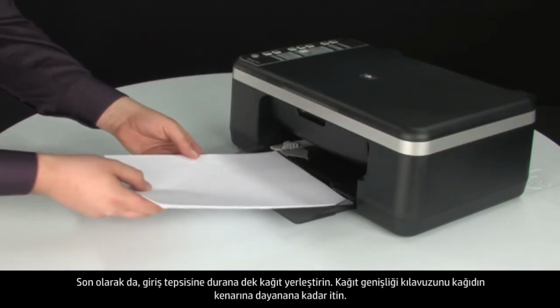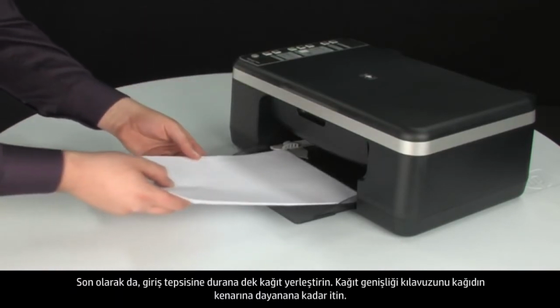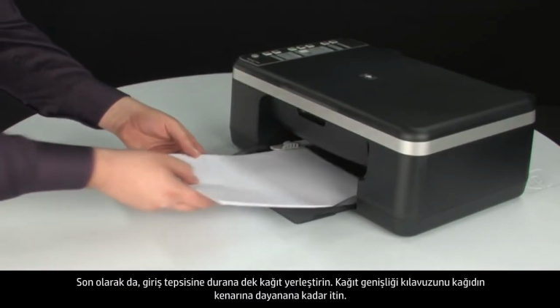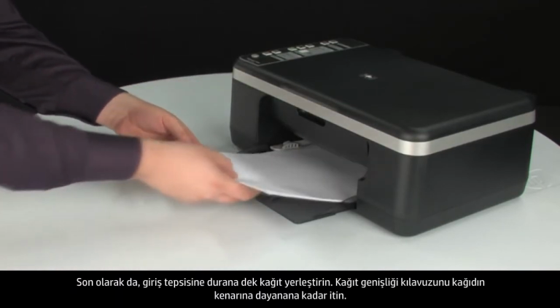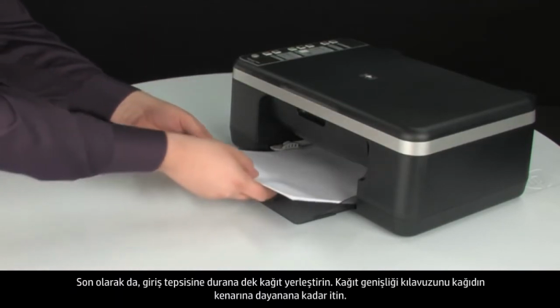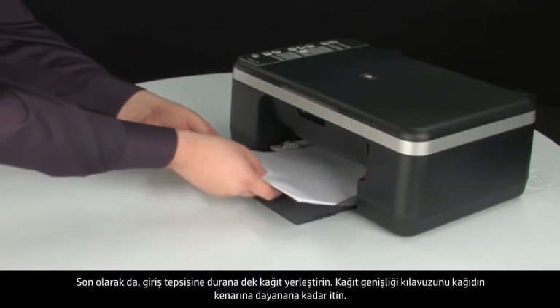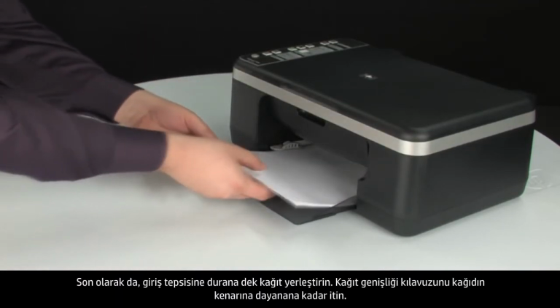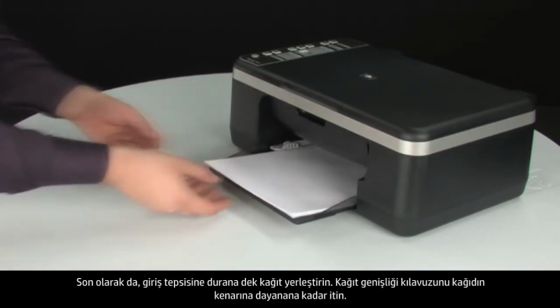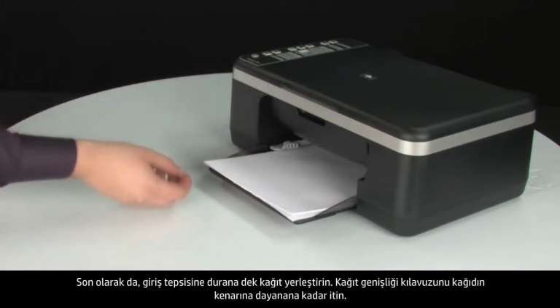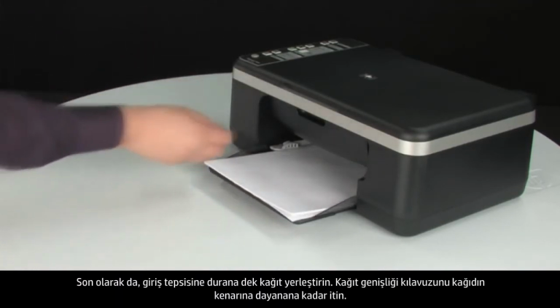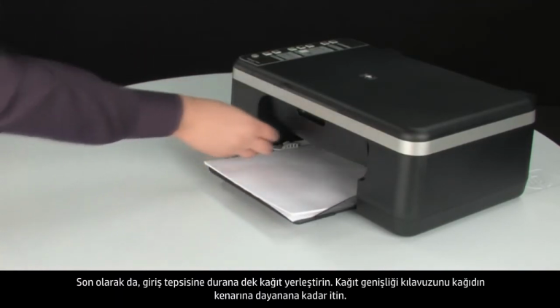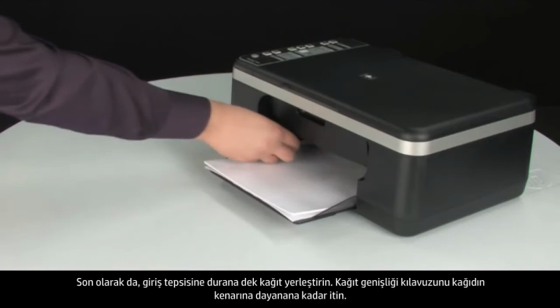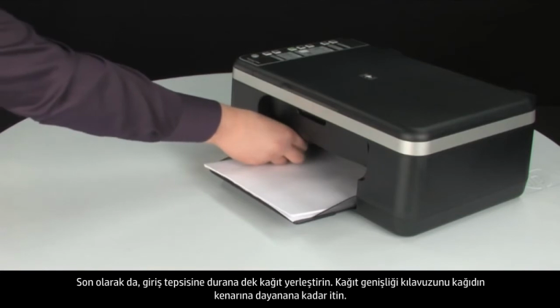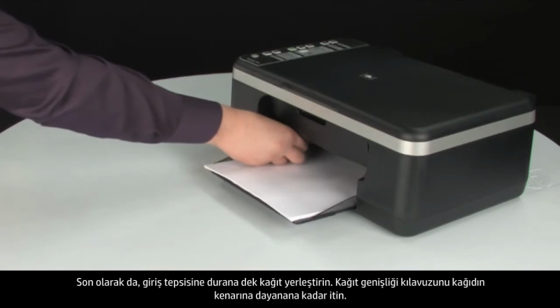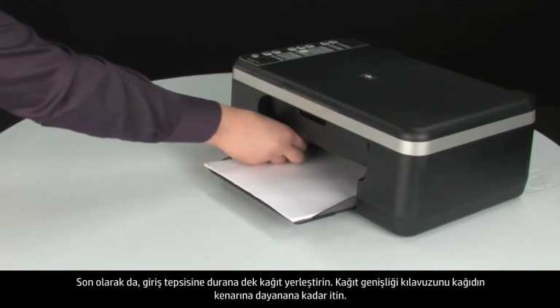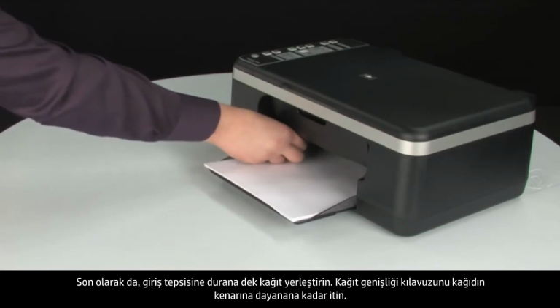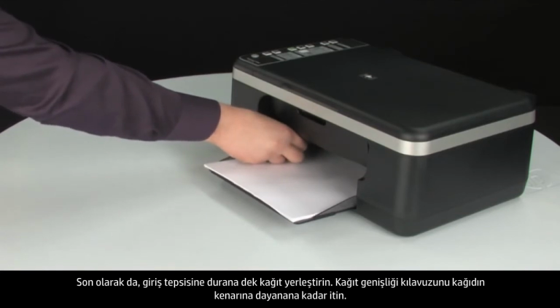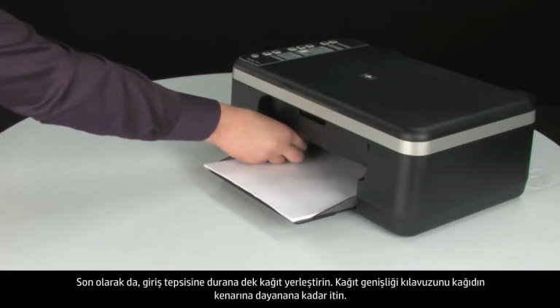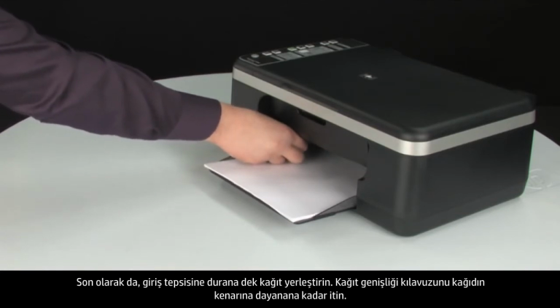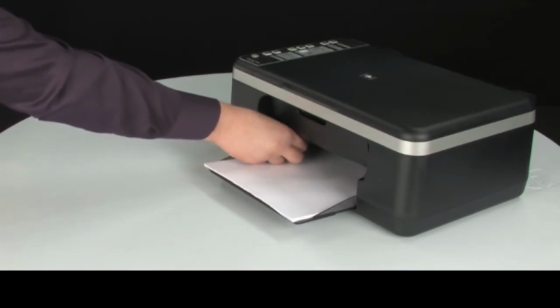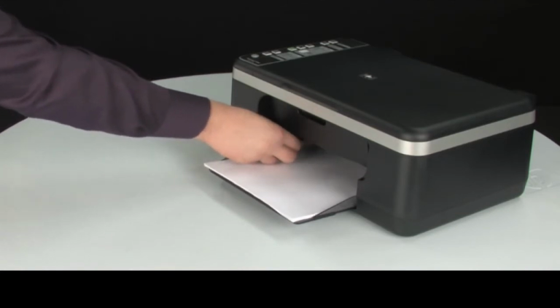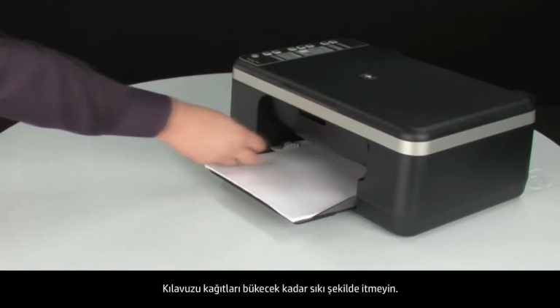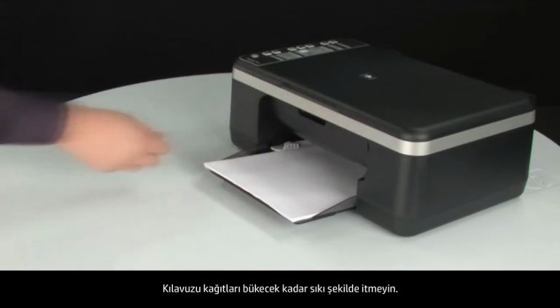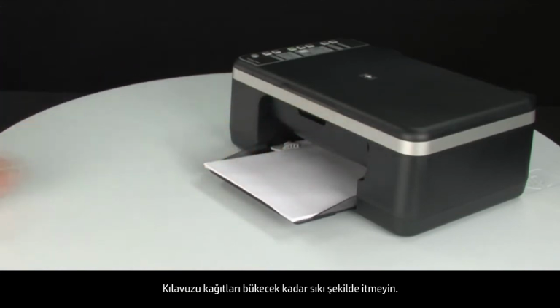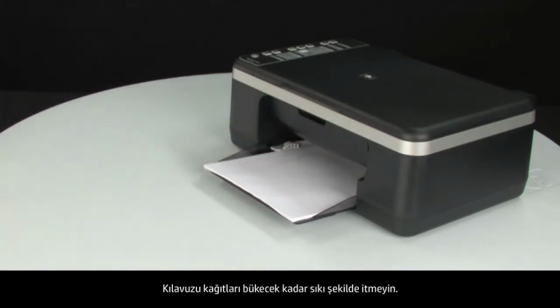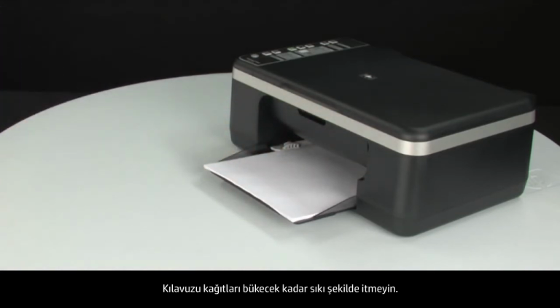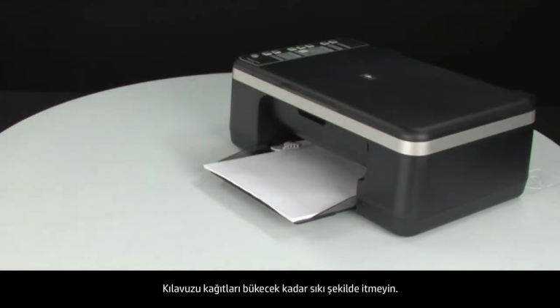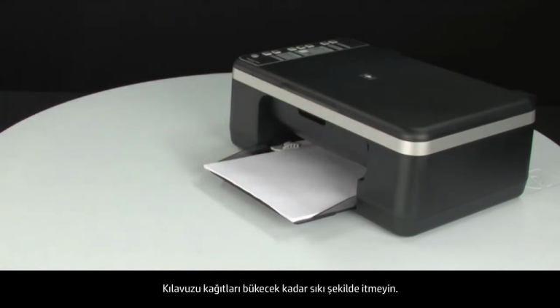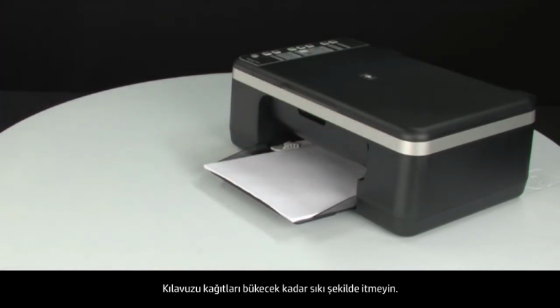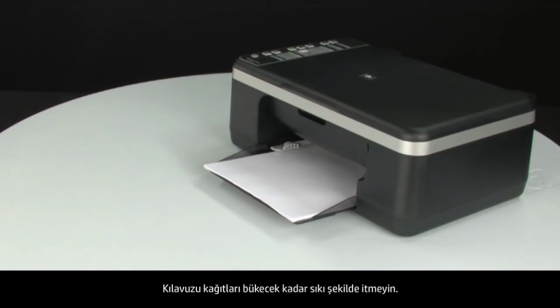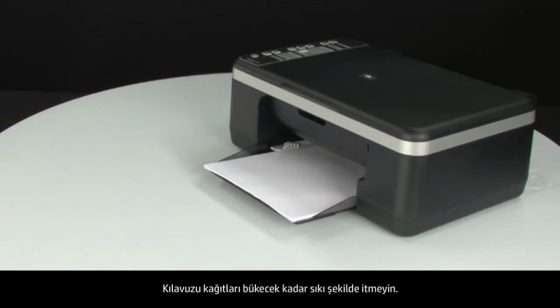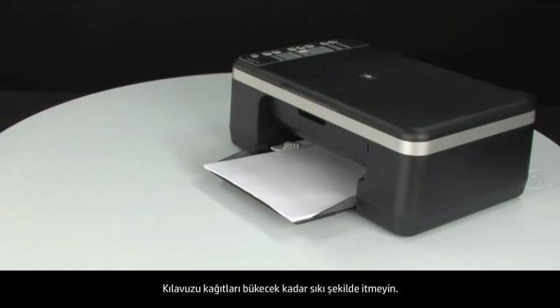Finally, load paper into the input tray until it stops. Slide the paper width guide inward until it stops at the edge of the paper. Do not push the guide in so tightly that it starts to bend the paper.